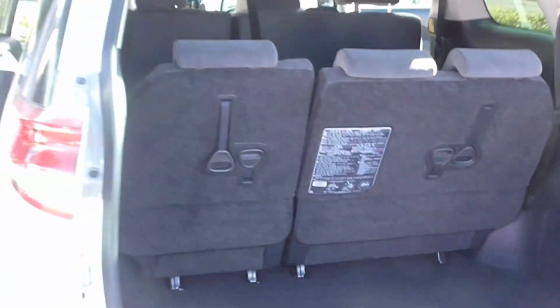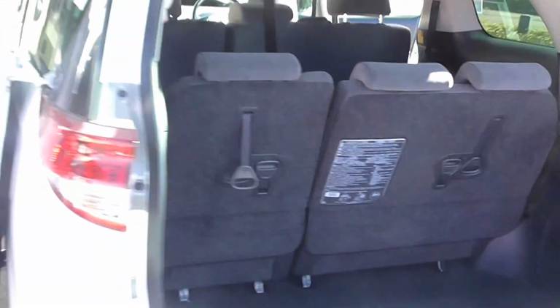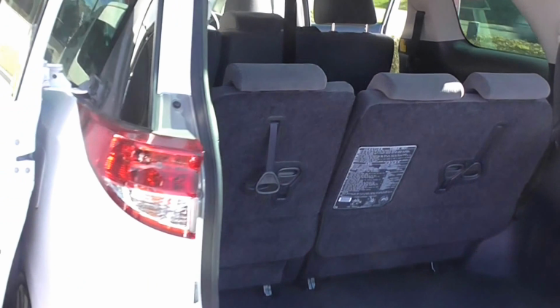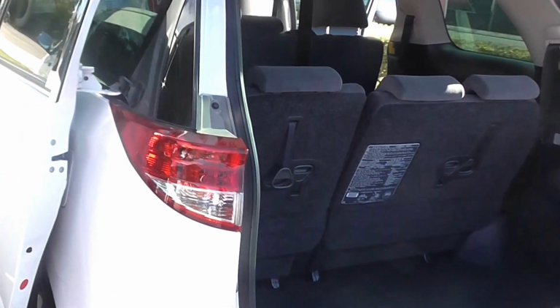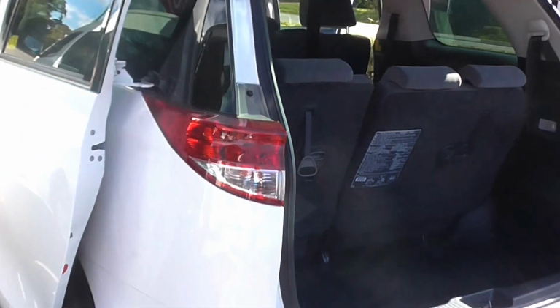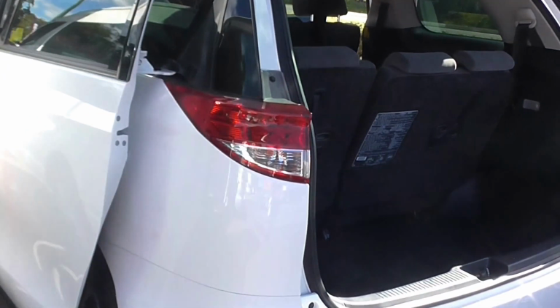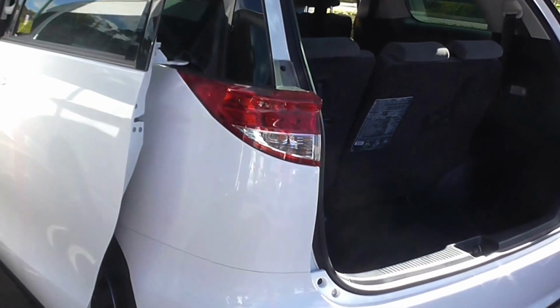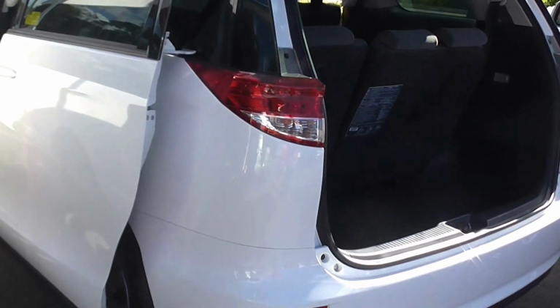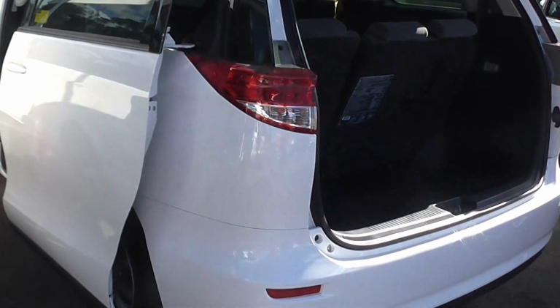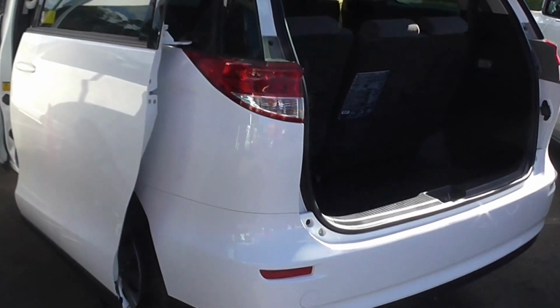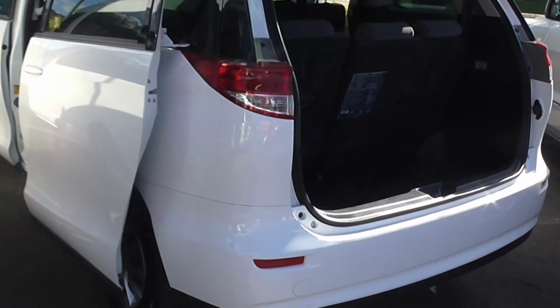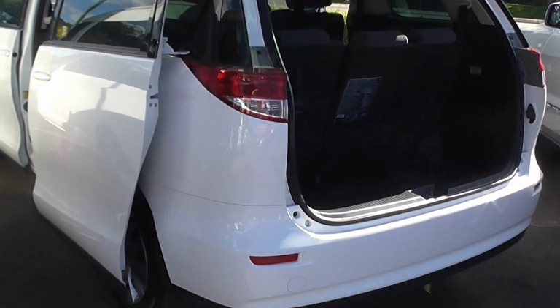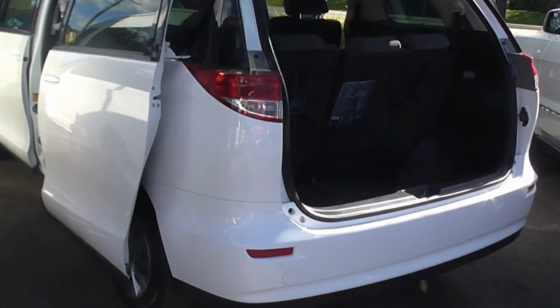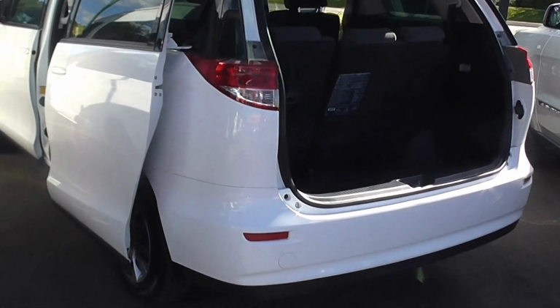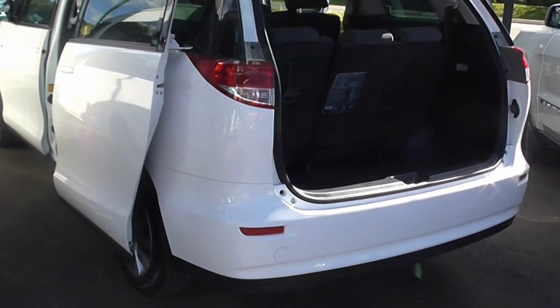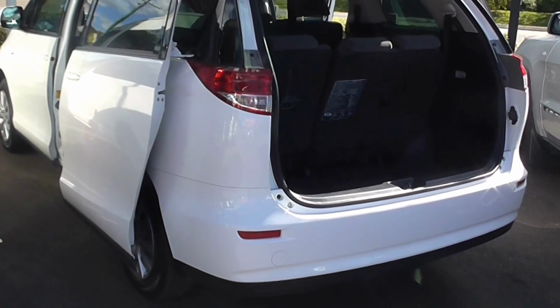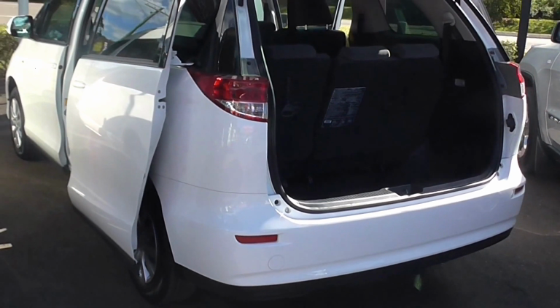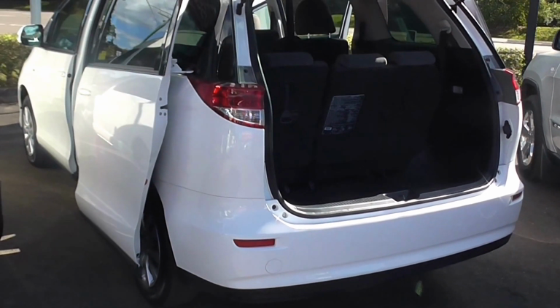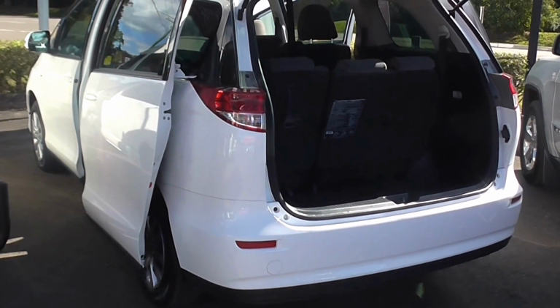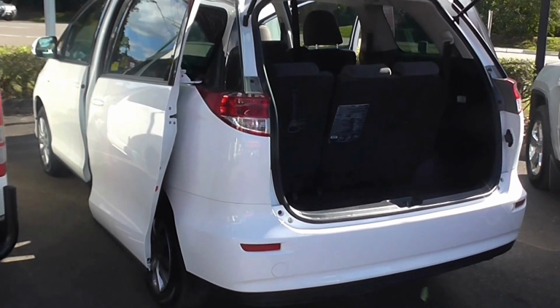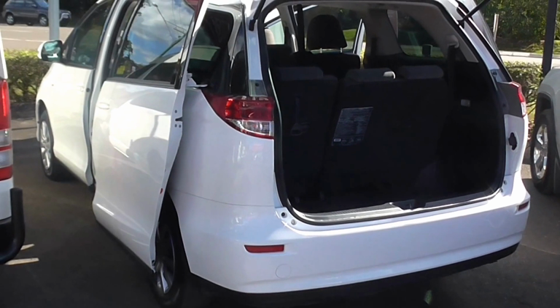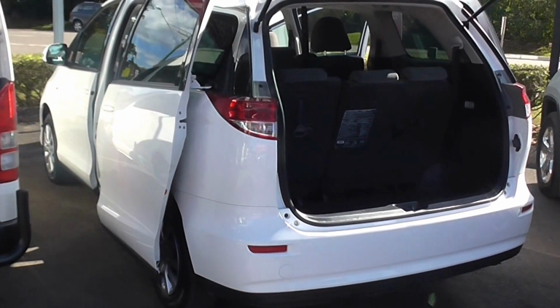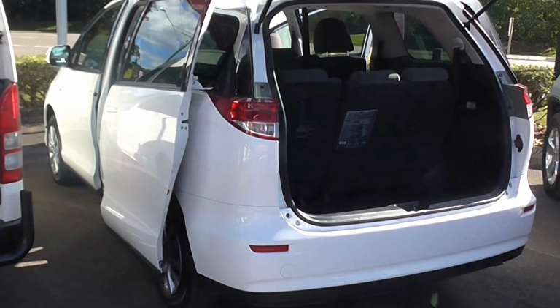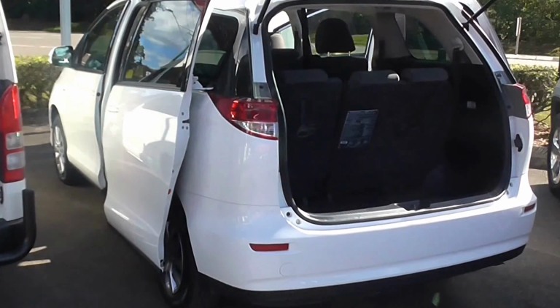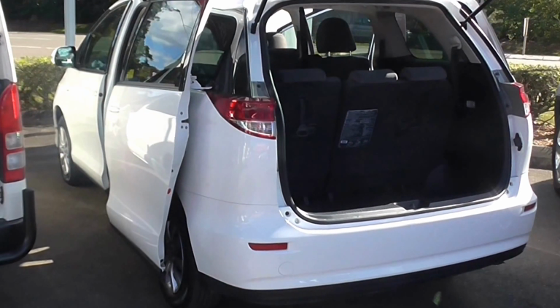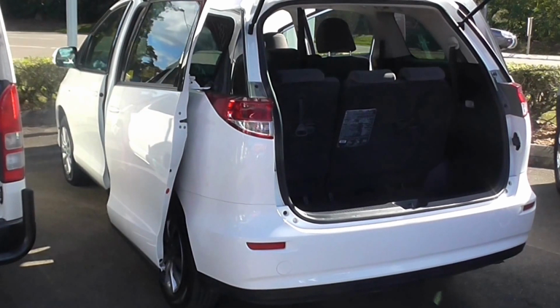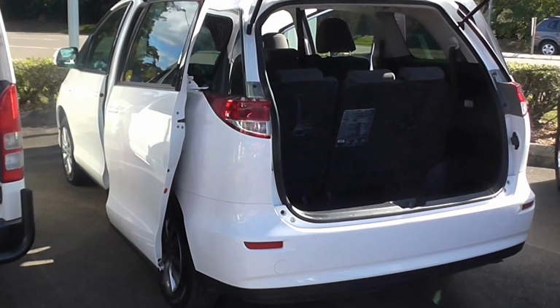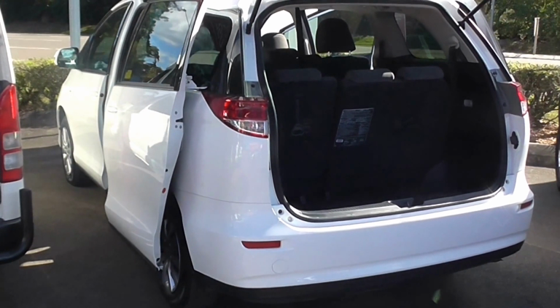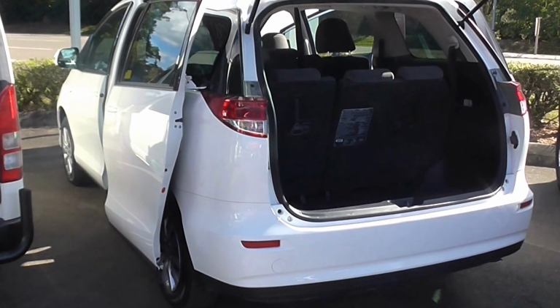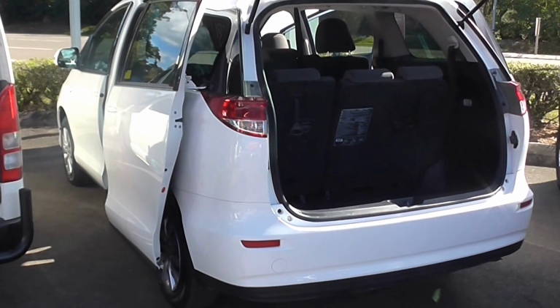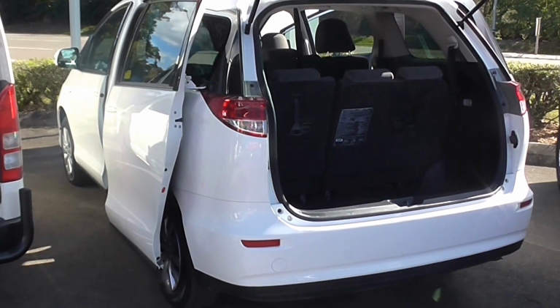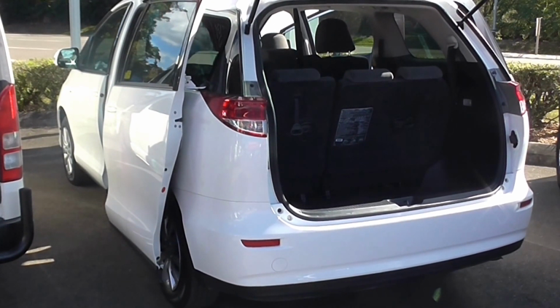So if you want to enquire further on this vehicle, don't be scared — jump on the blower. Give us a call on 54419500. Look forward to your call.